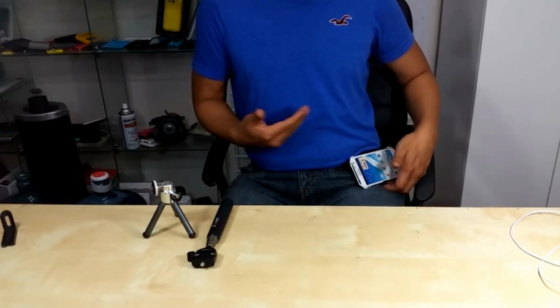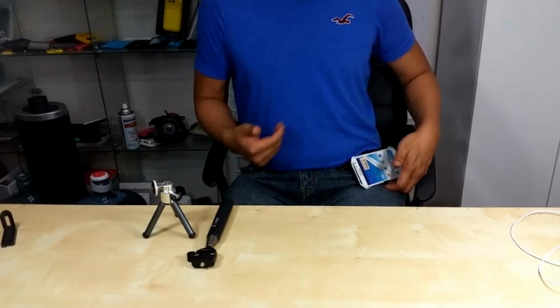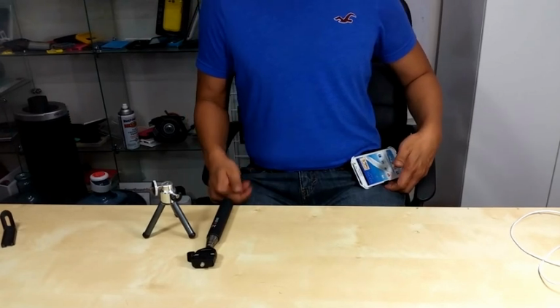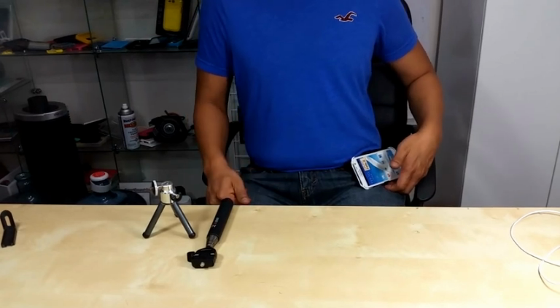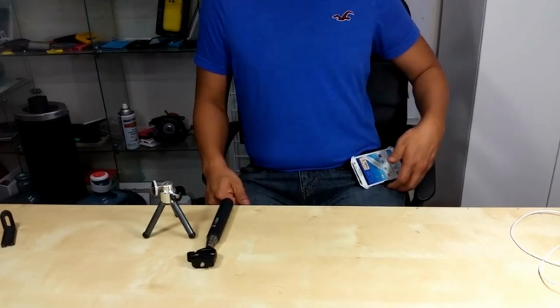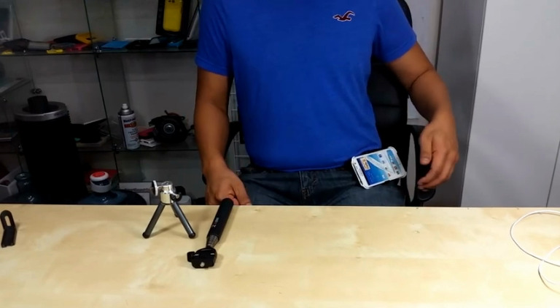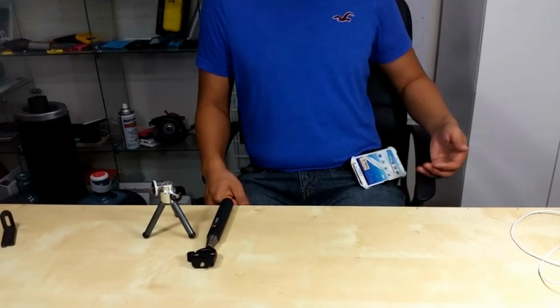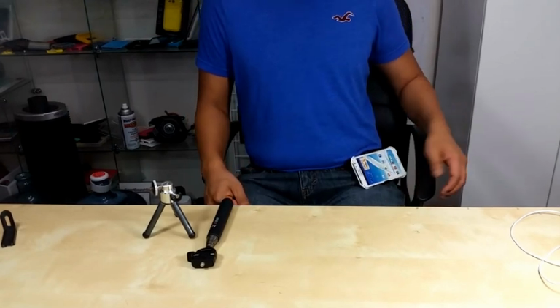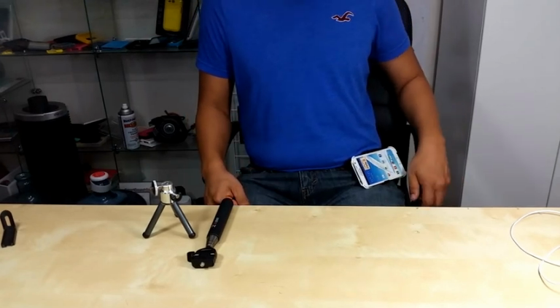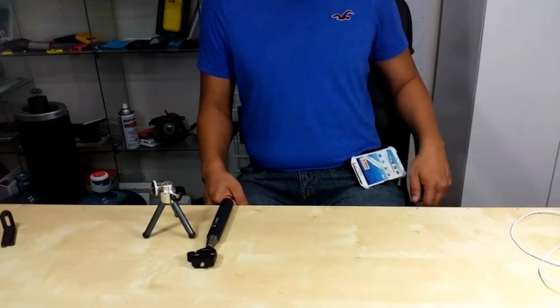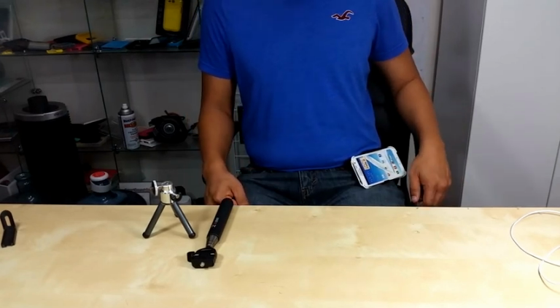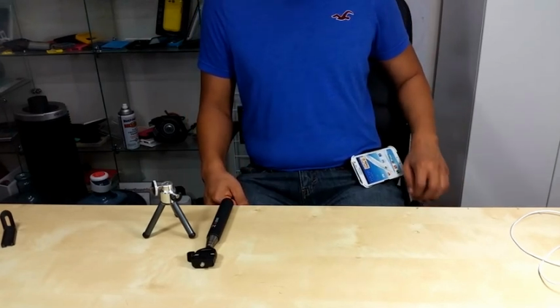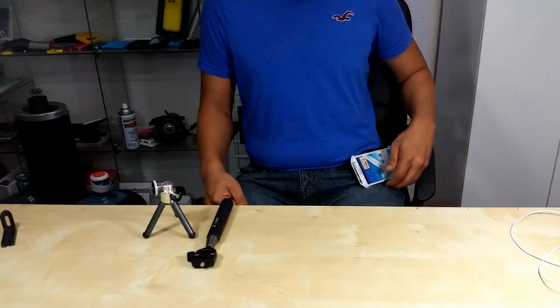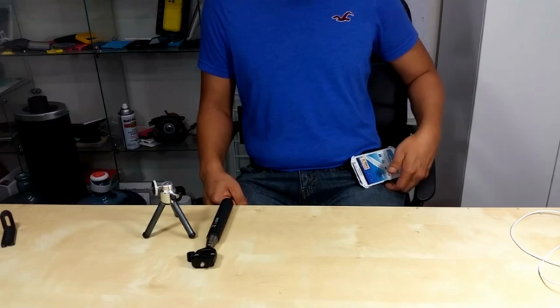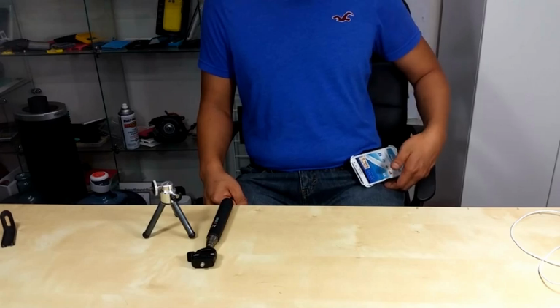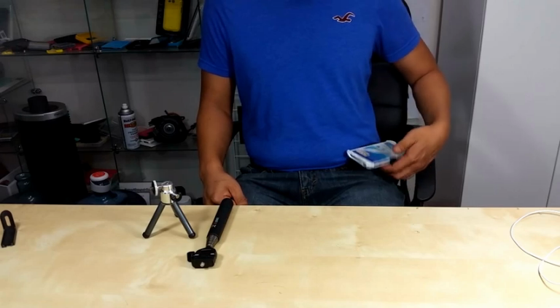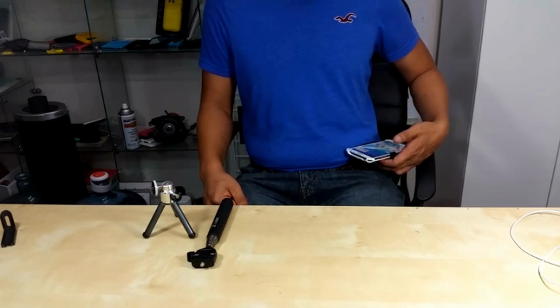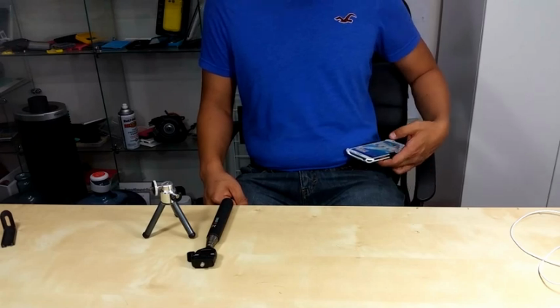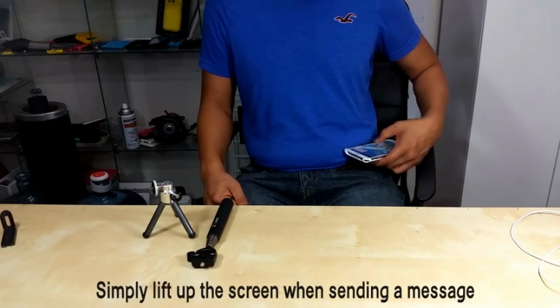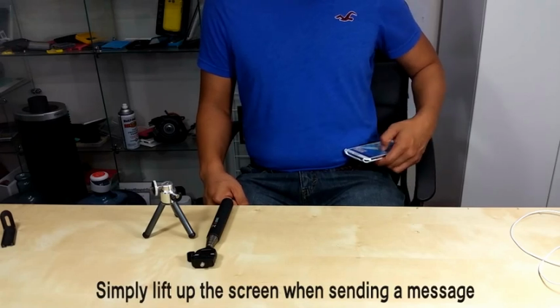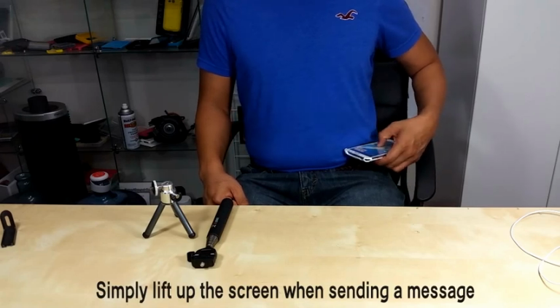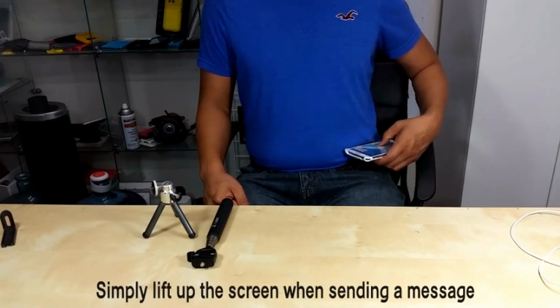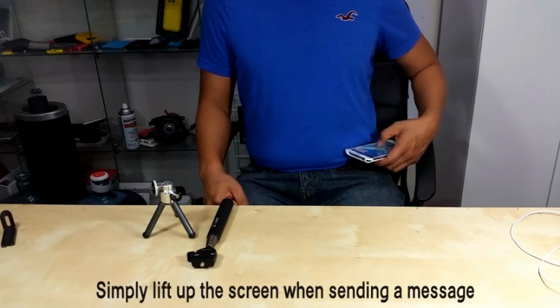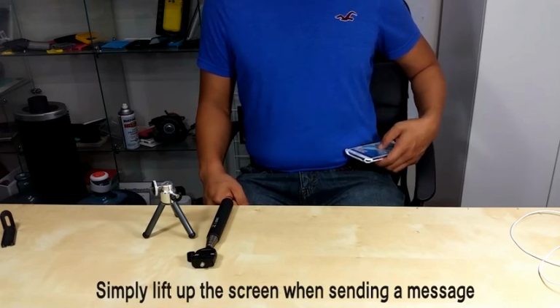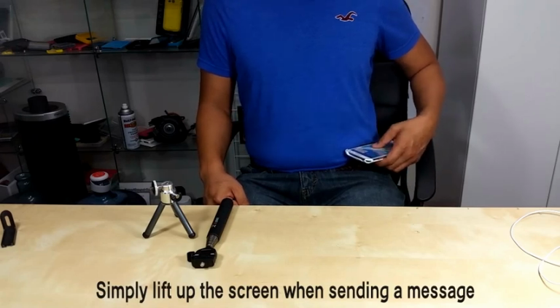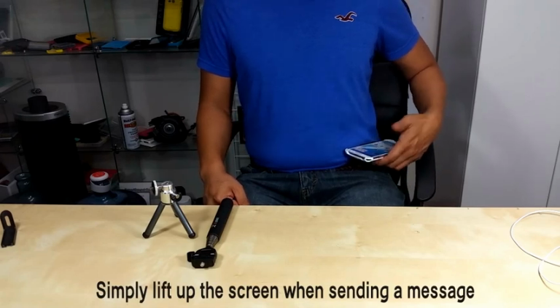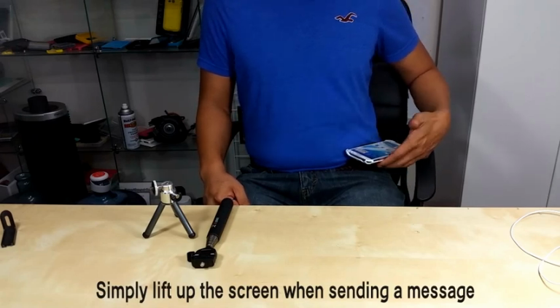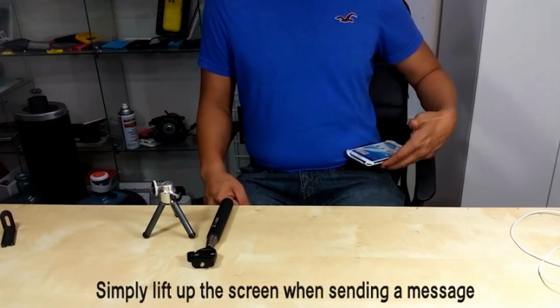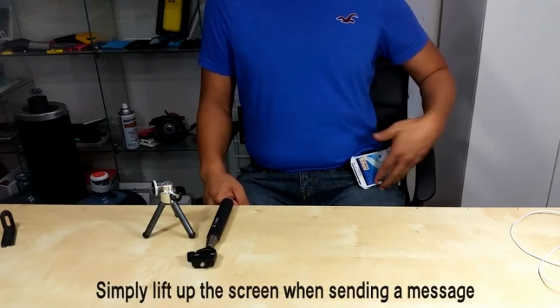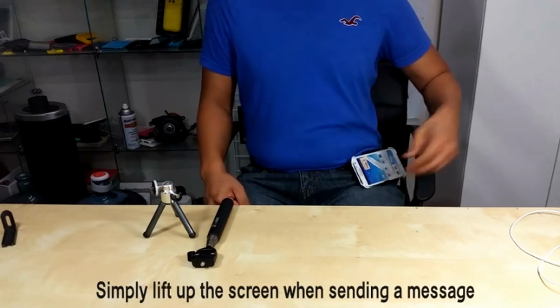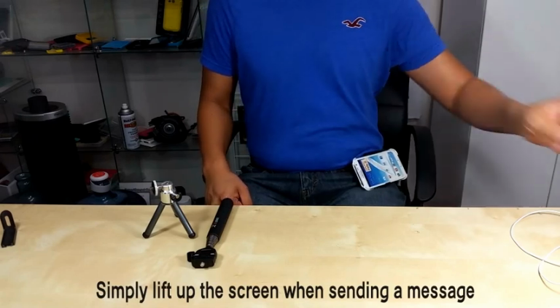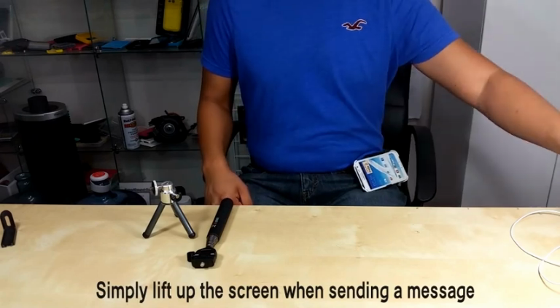Even in a sitting position, when you receive a text message or phone call, you can simply lift it up and check and send the message.